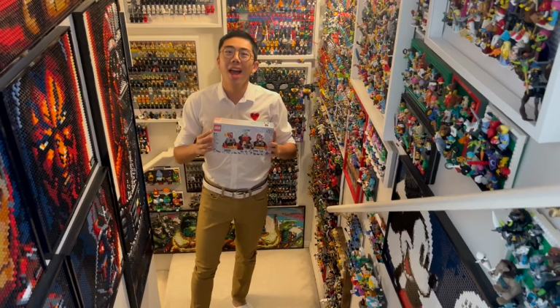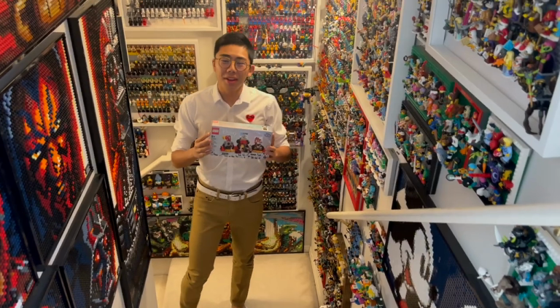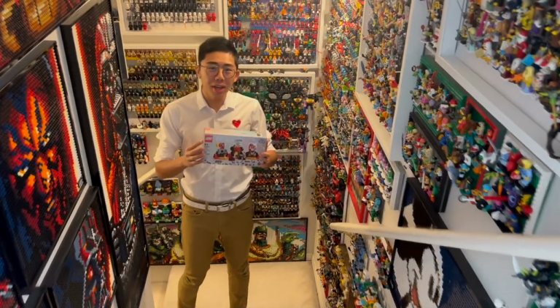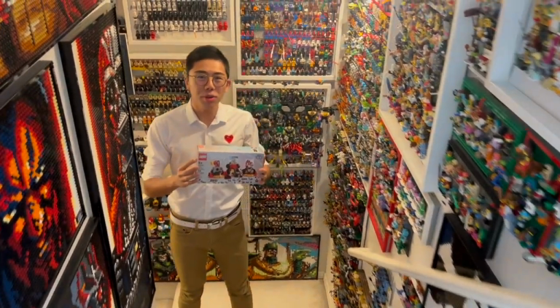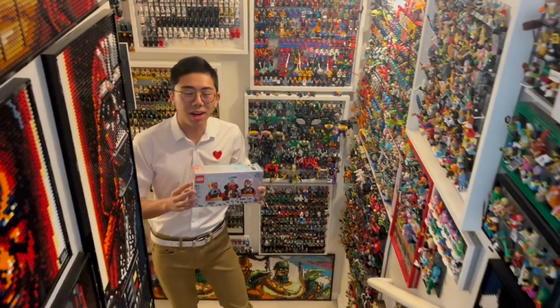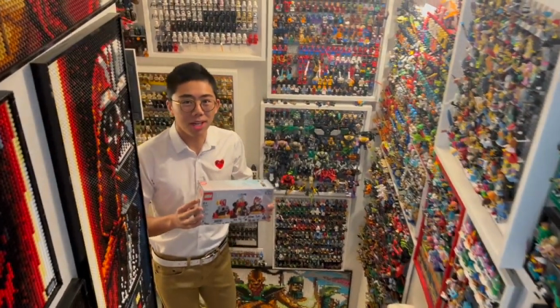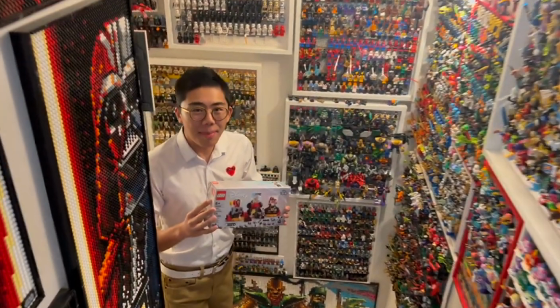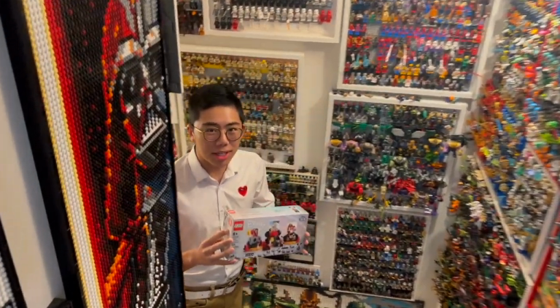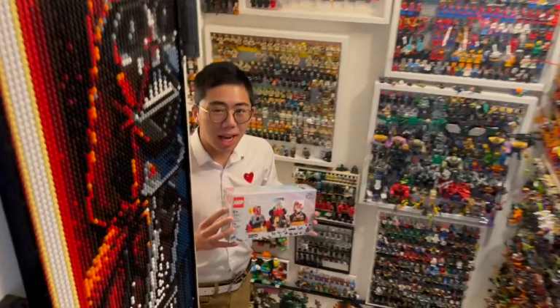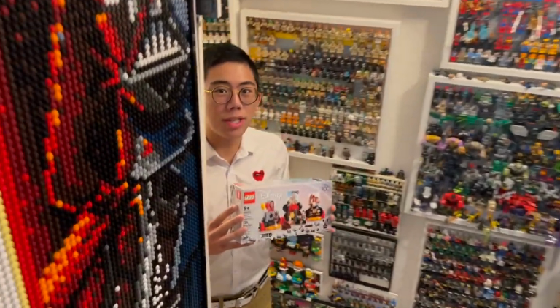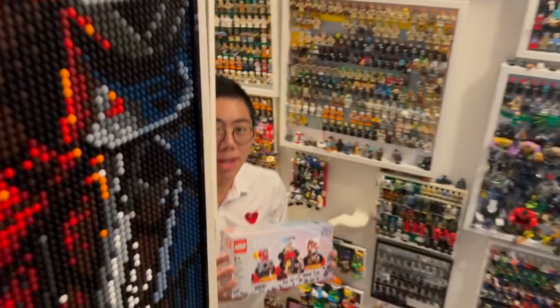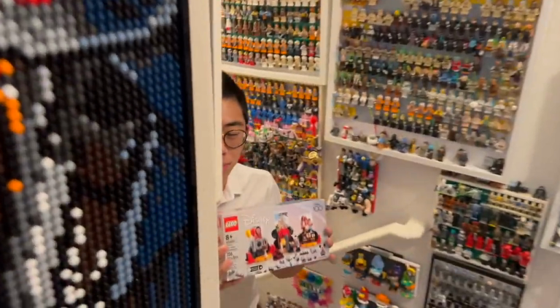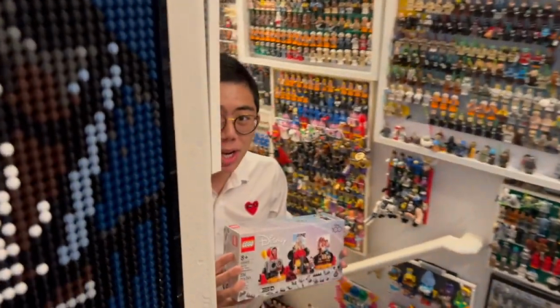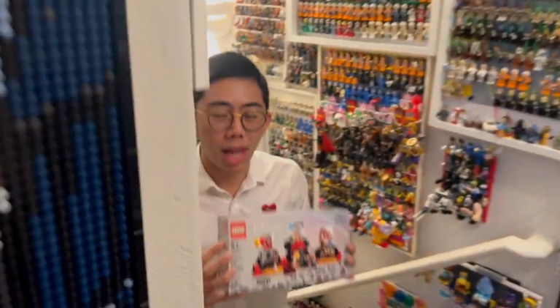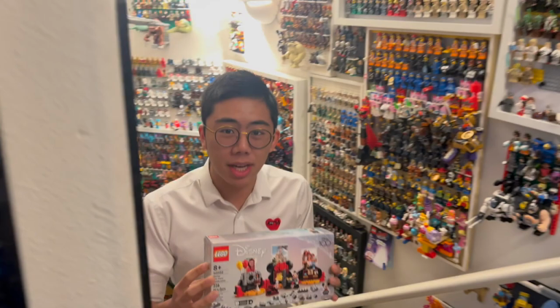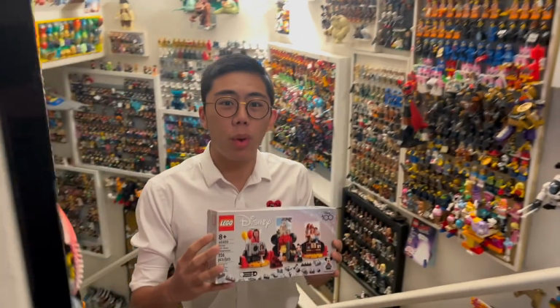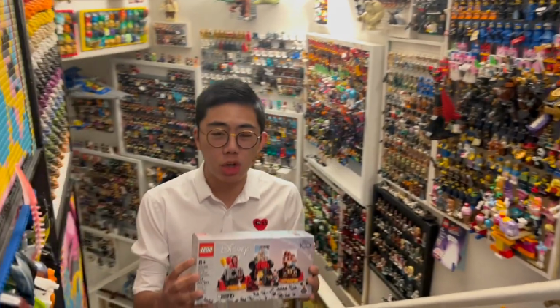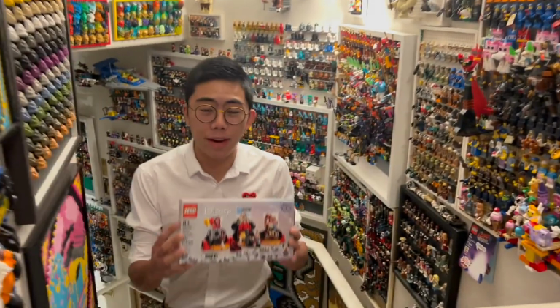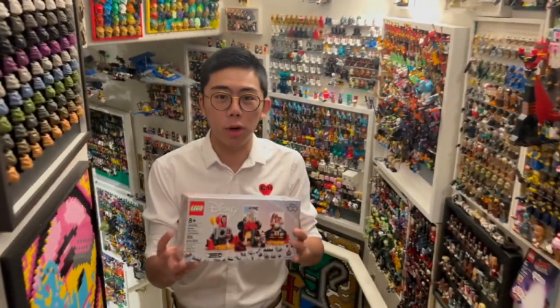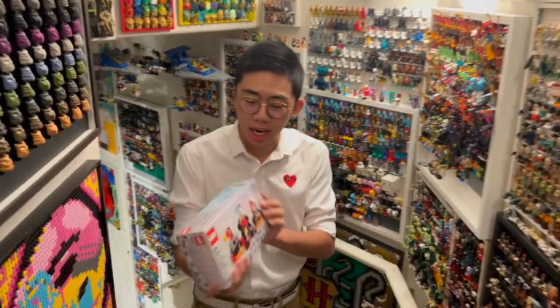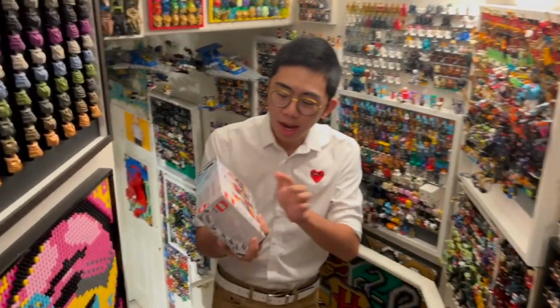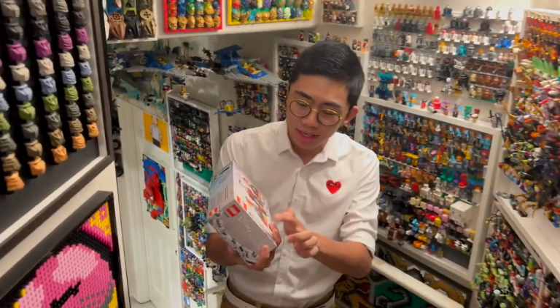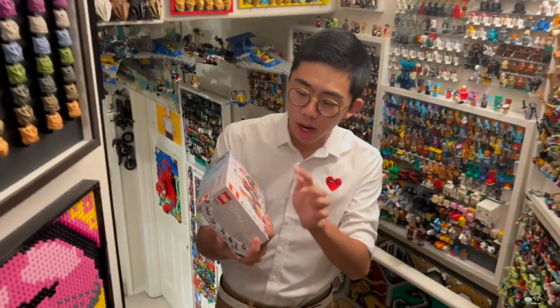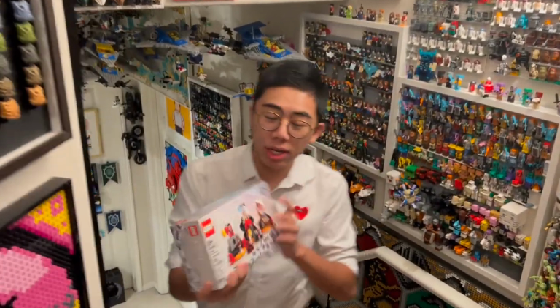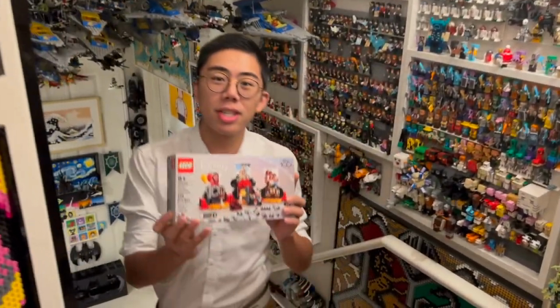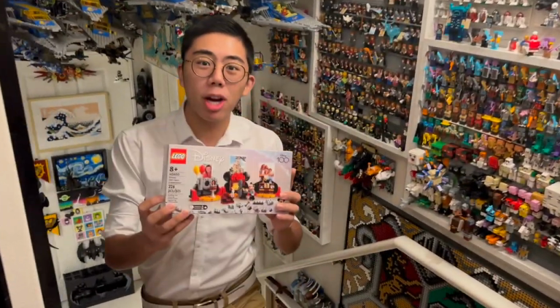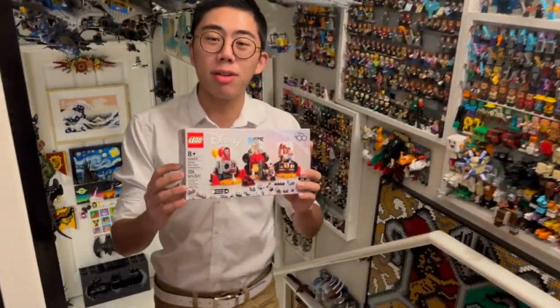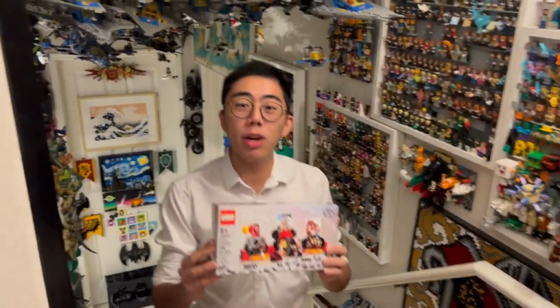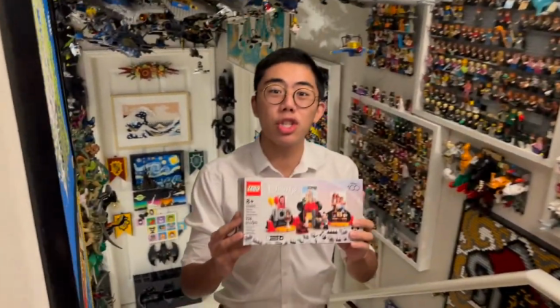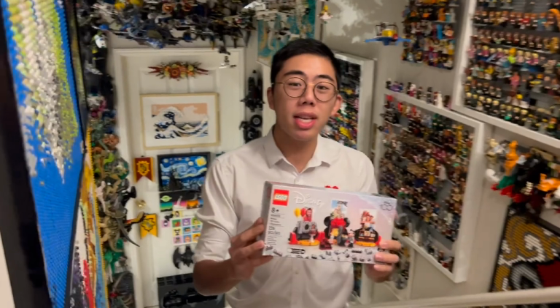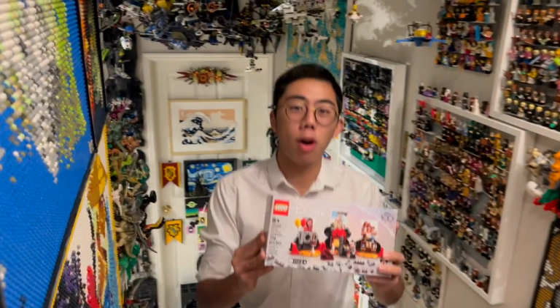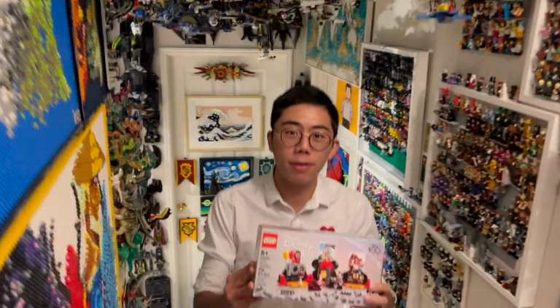Hey there, thanks for tuning in to Duck Bricks. I'm Chris, and LEGO just sent me this brand new LEGO Disney 100 gift with purchase set — Disney 100 Years Celebration — to review and showcase for all of you.